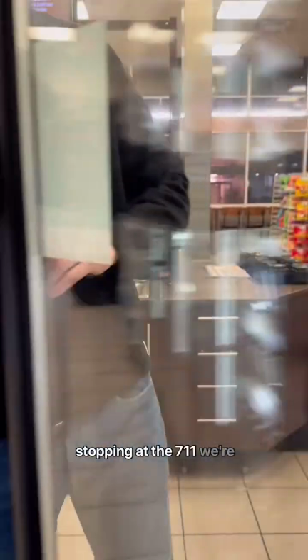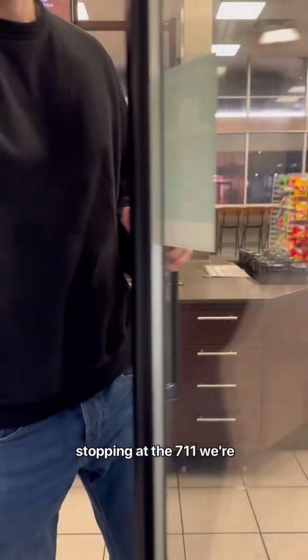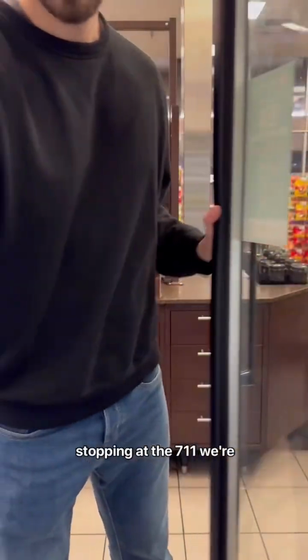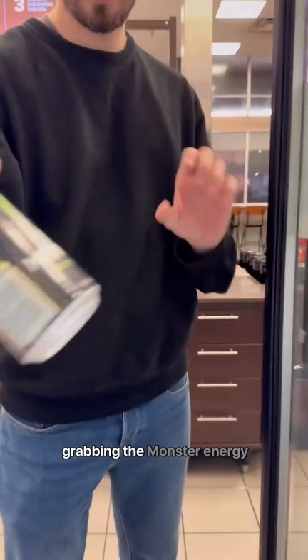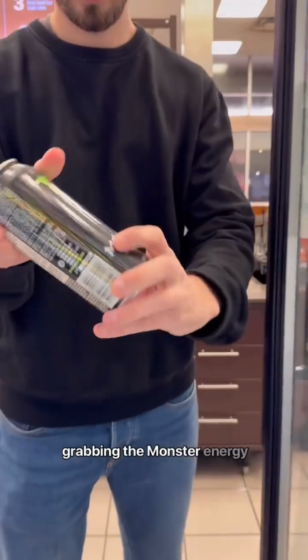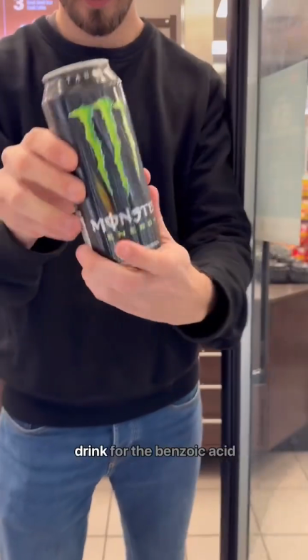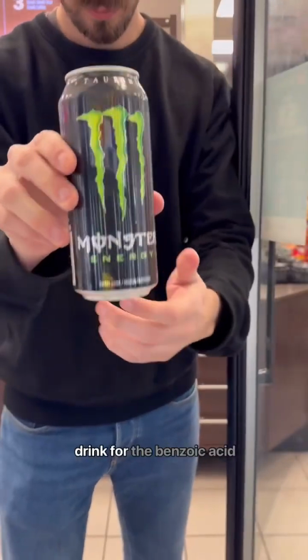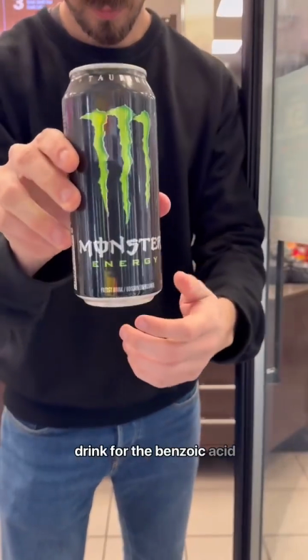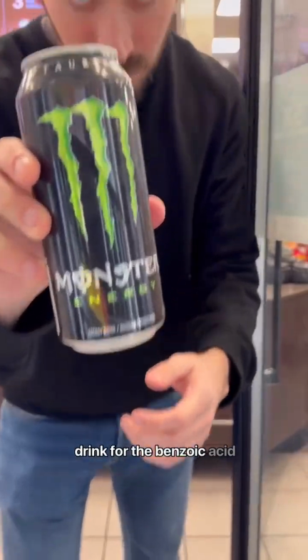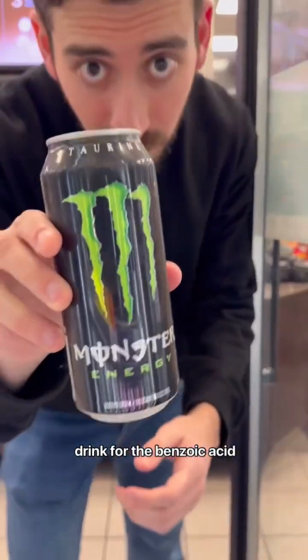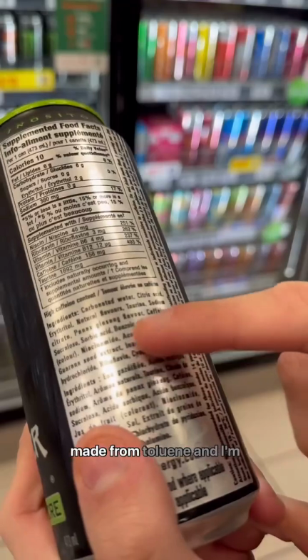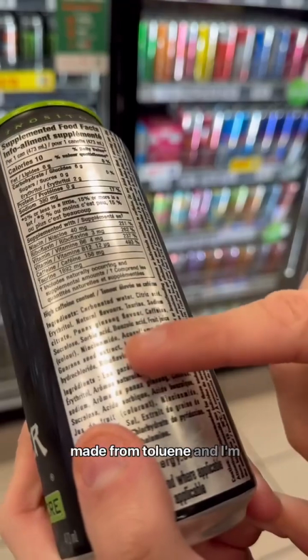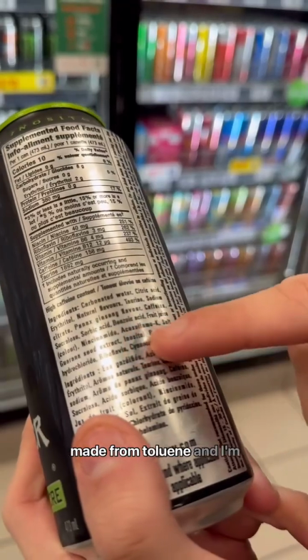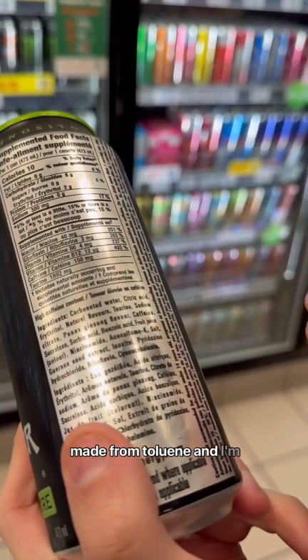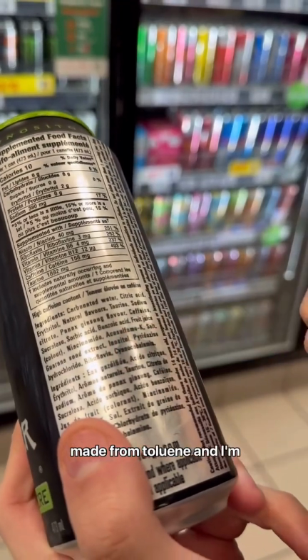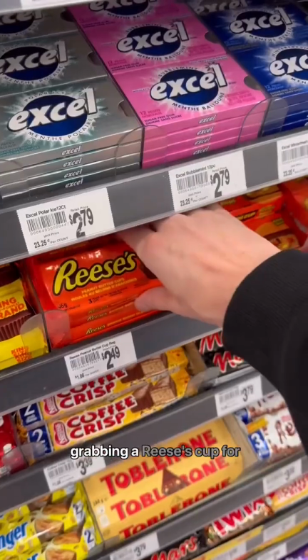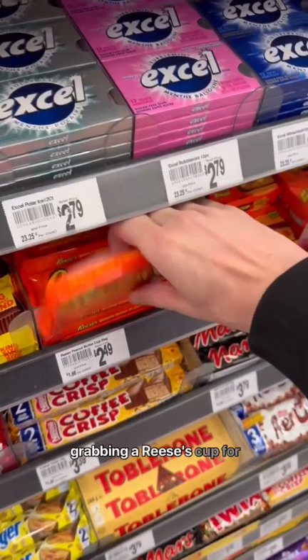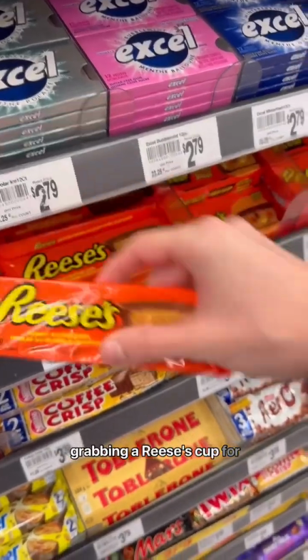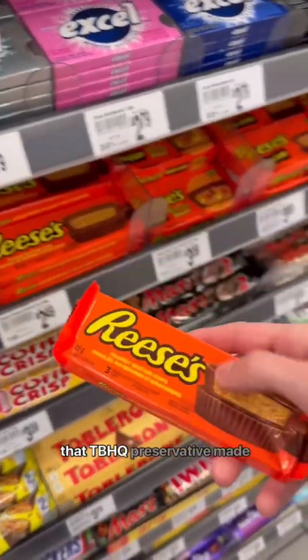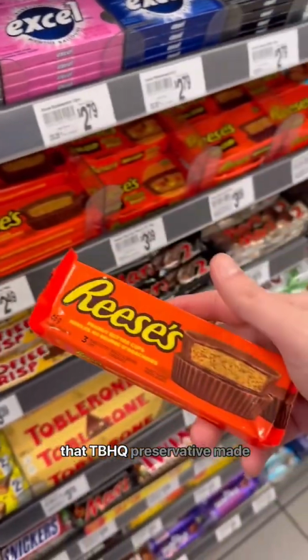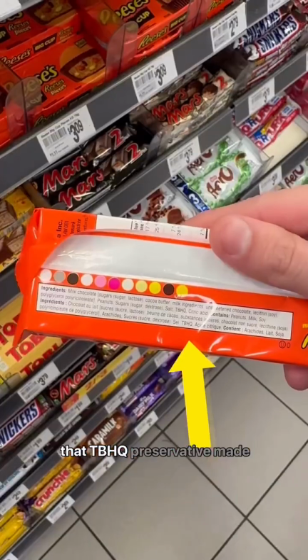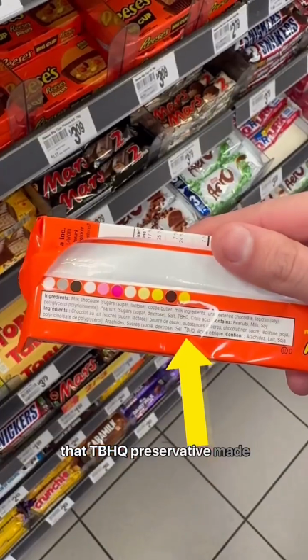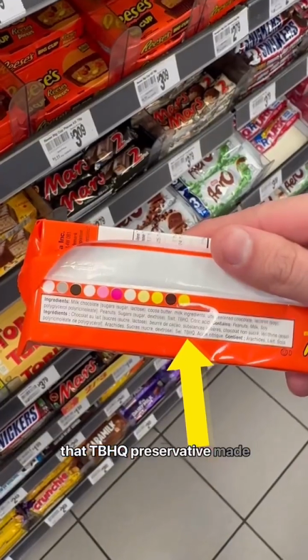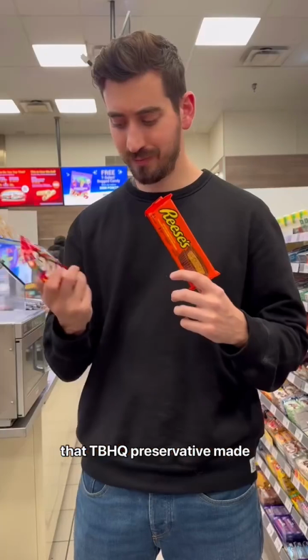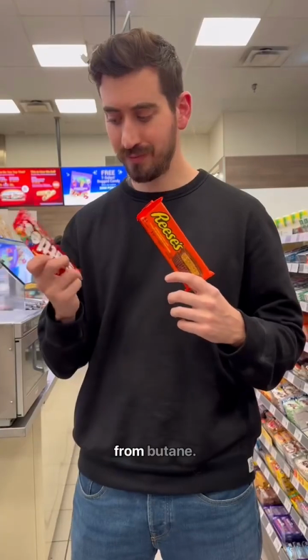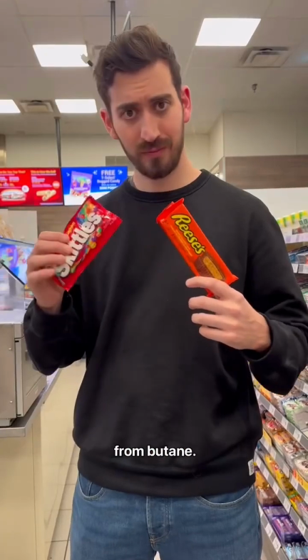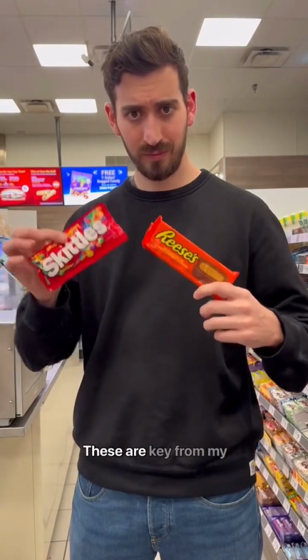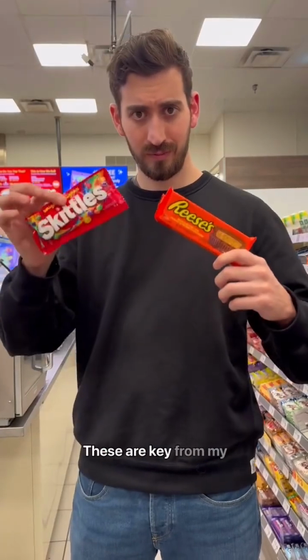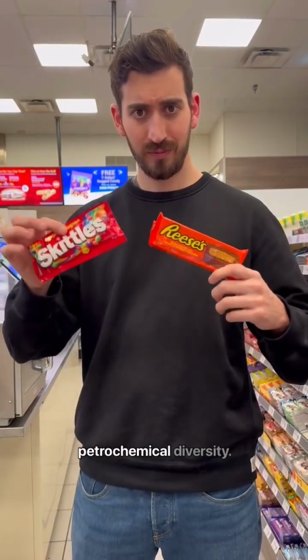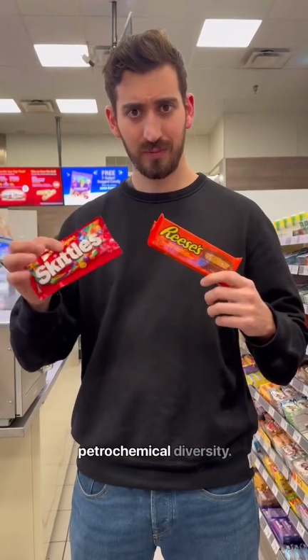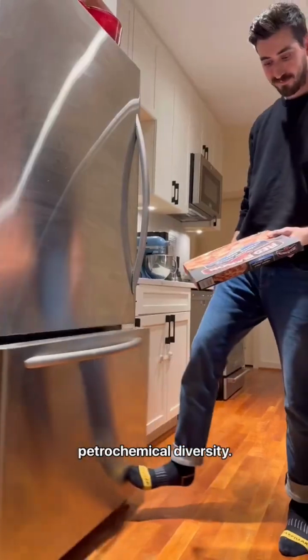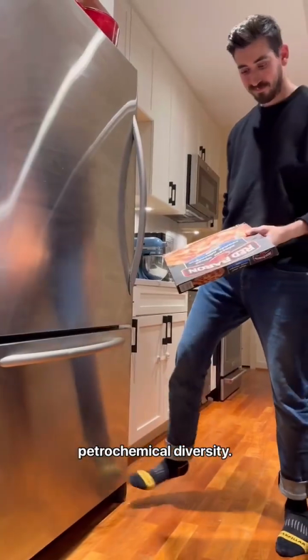For a midday snack we are stopping at the 7-Eleven. We're grabbing a Monster Energy drink for the benzoic acid, made from toluene, and I'm grabbing a Reese's cup for that TBHQ, a preservative made from butane. These are key for my petrochemical diversity.